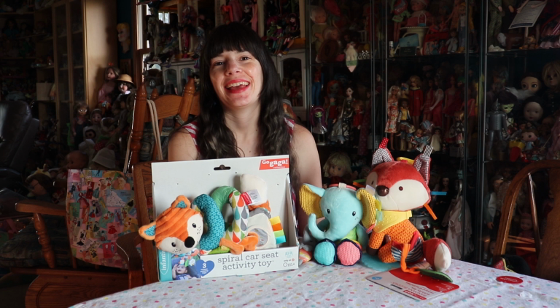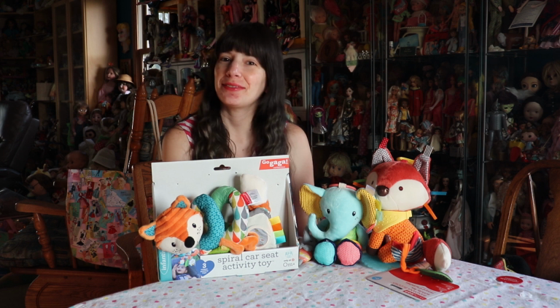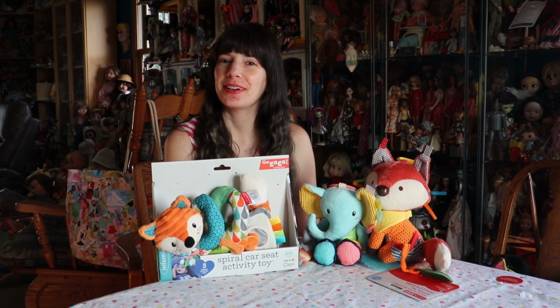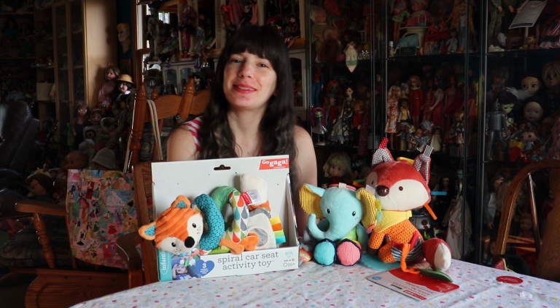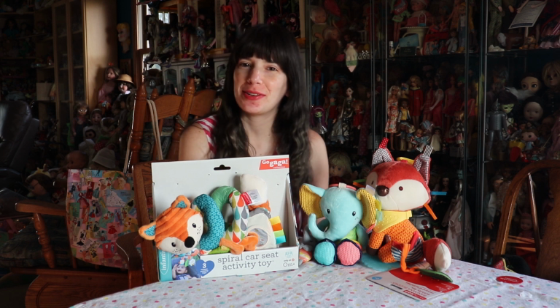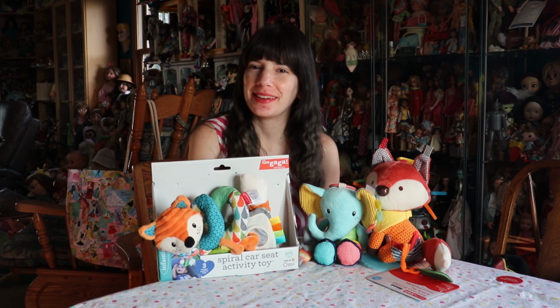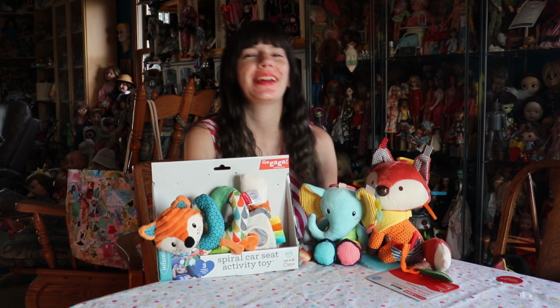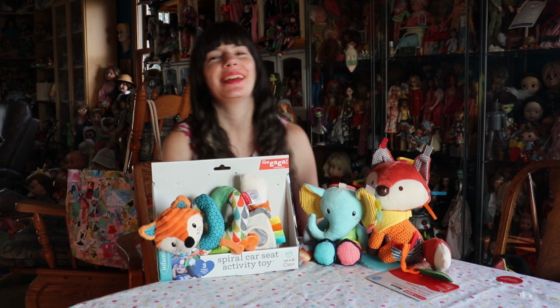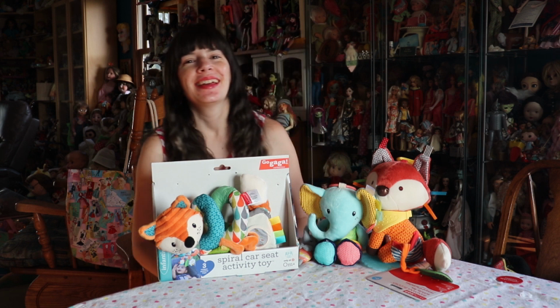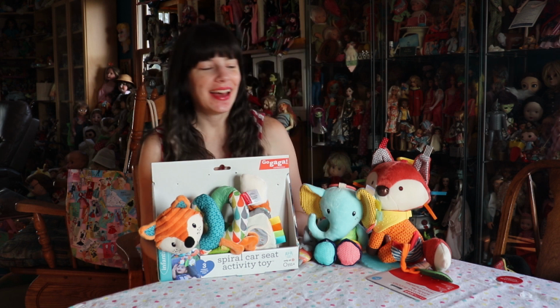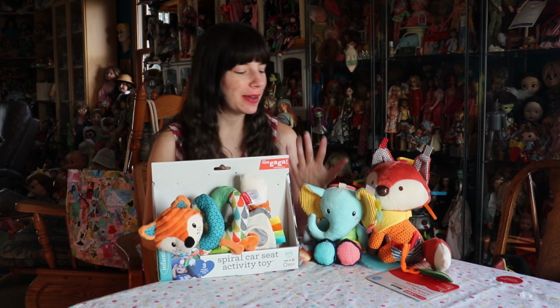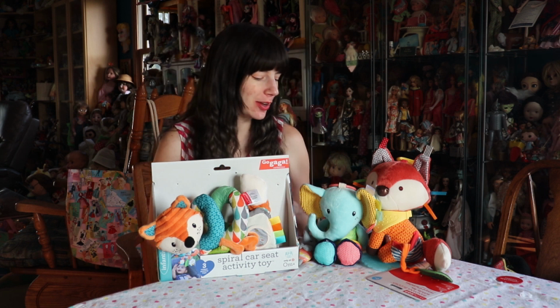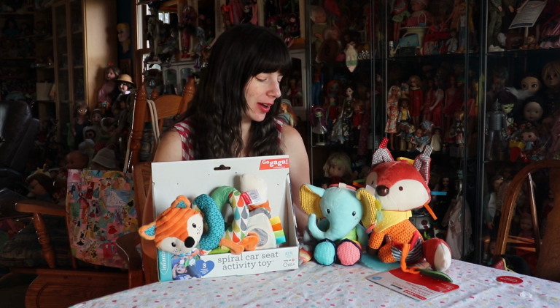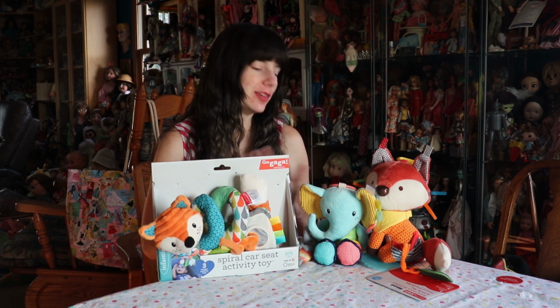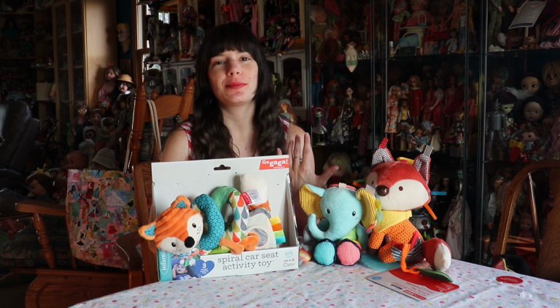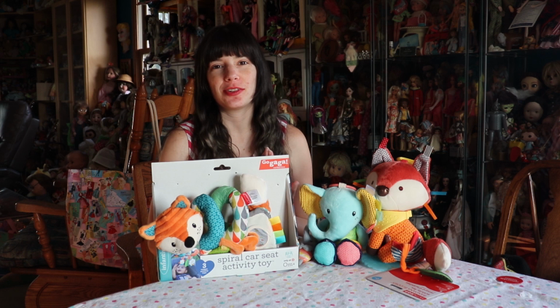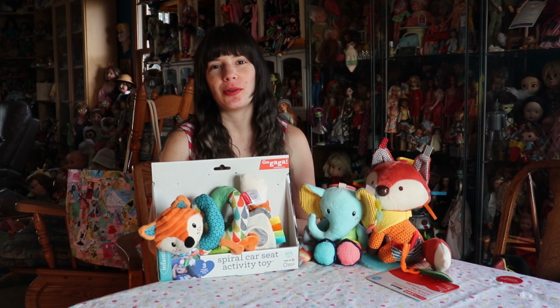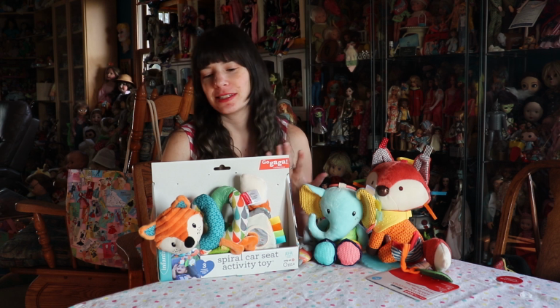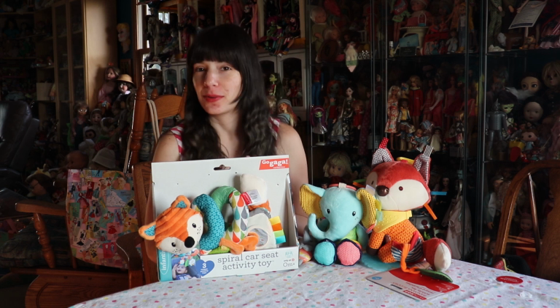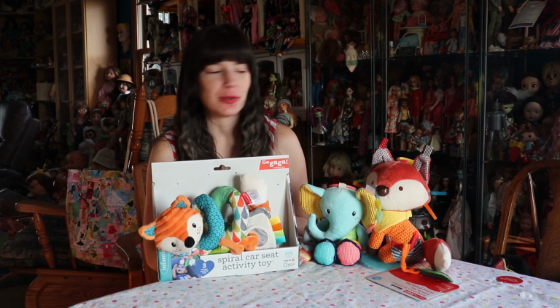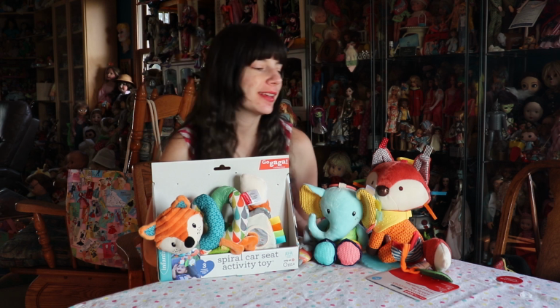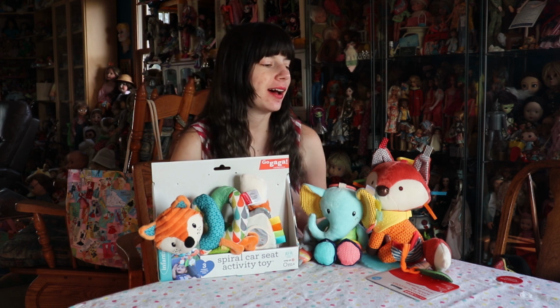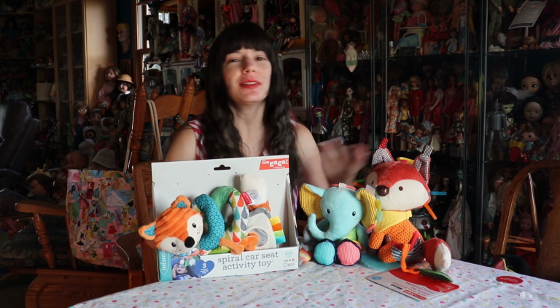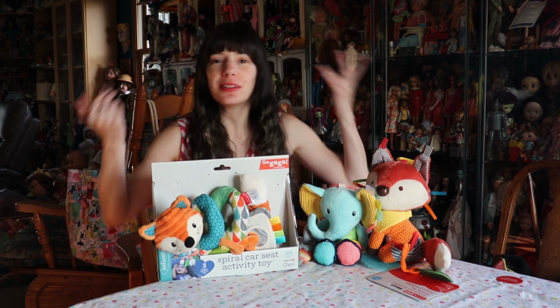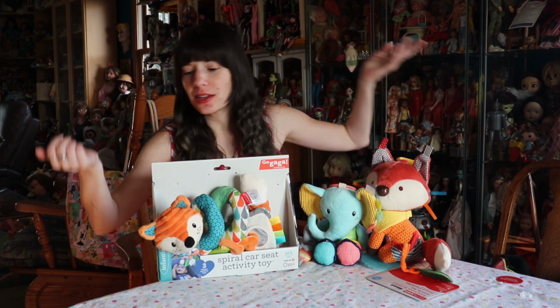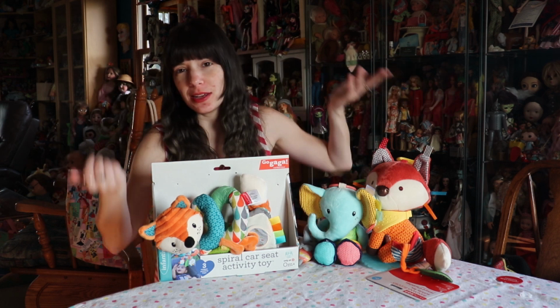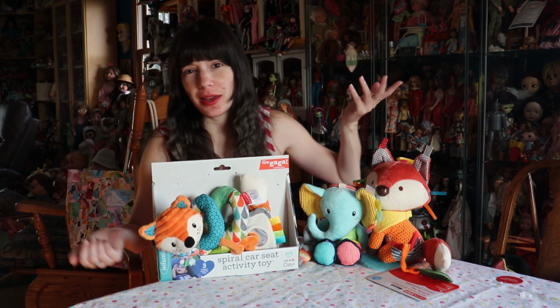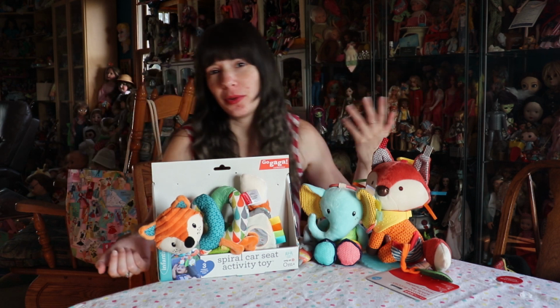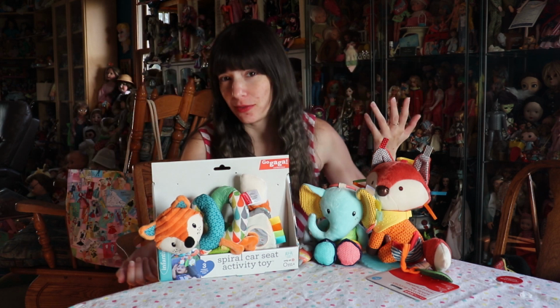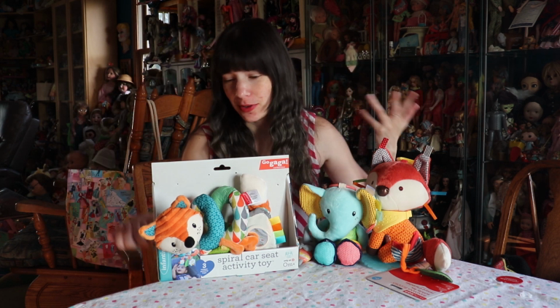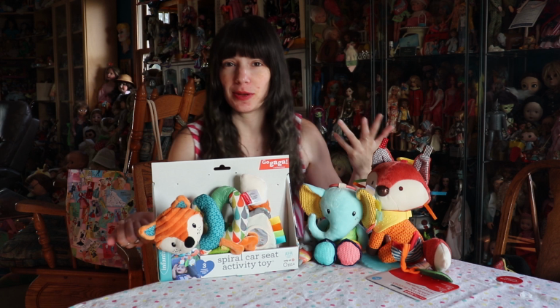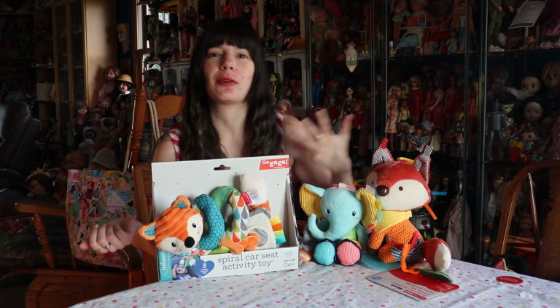Hey everyone, it's me, CuteB83. So I have some cute items here to show you. Obviously they're baby toys, but they're just some of the cute things you get when you have various baby showers.